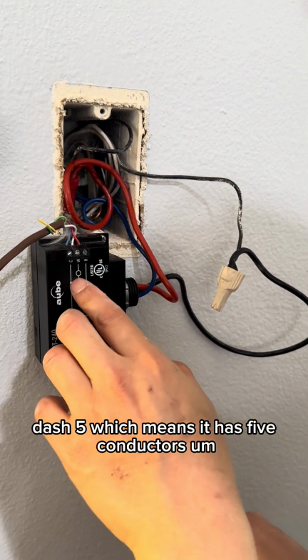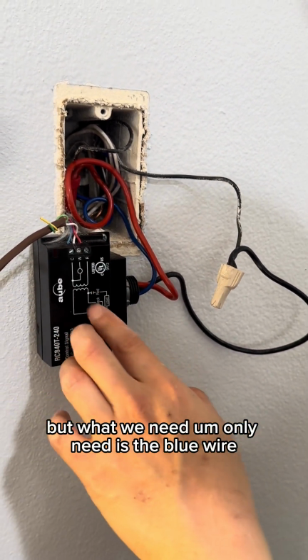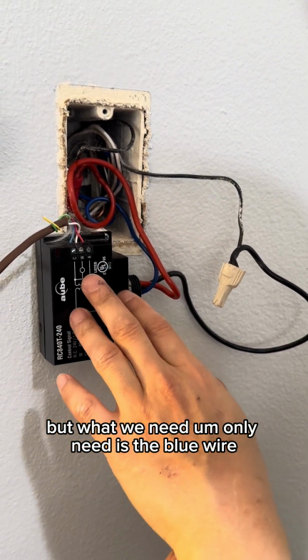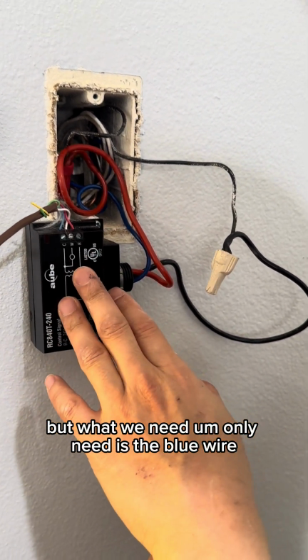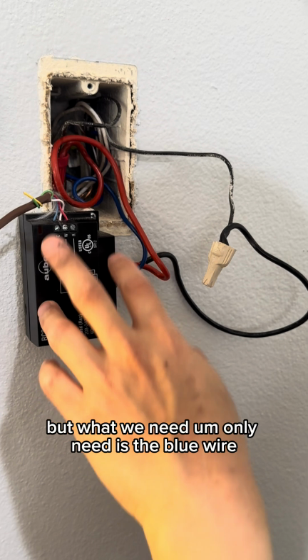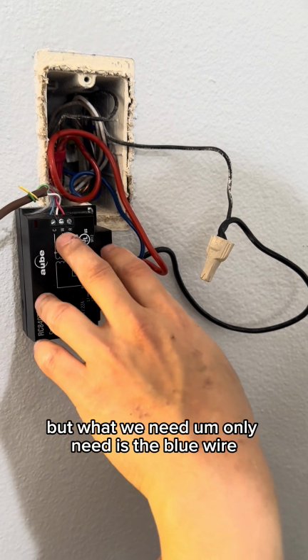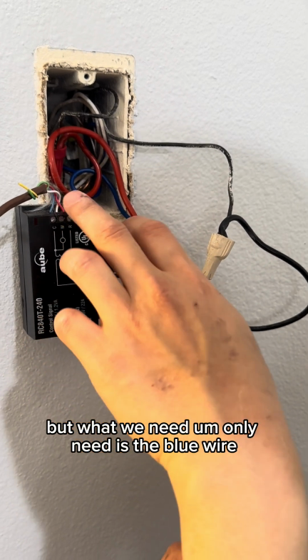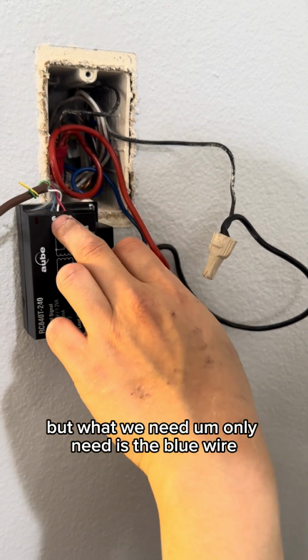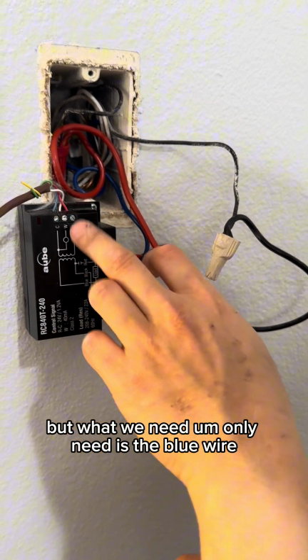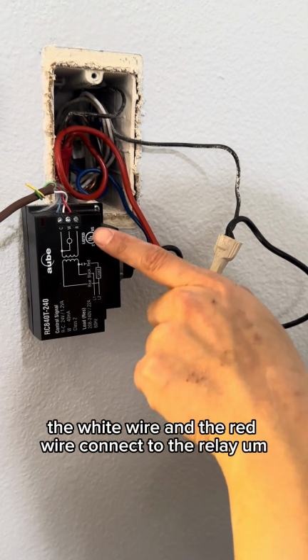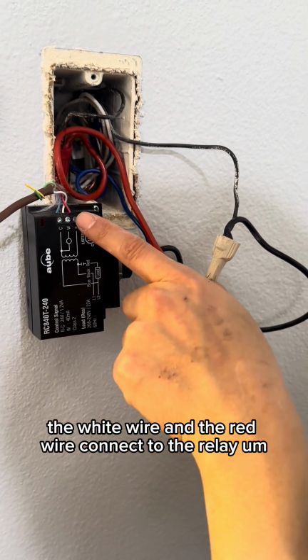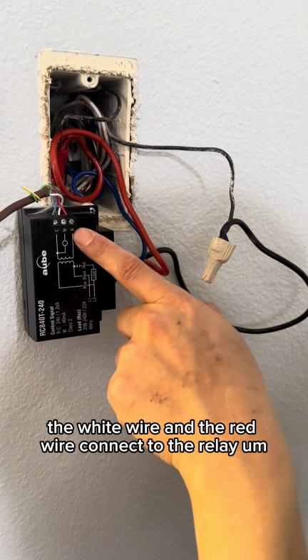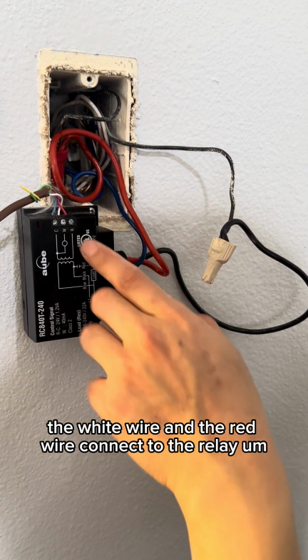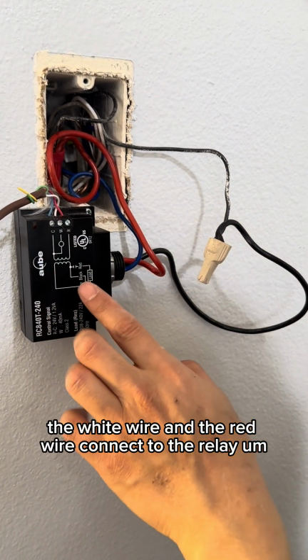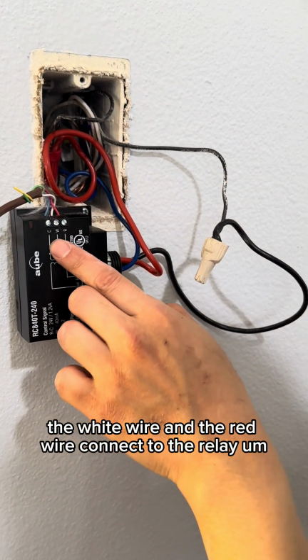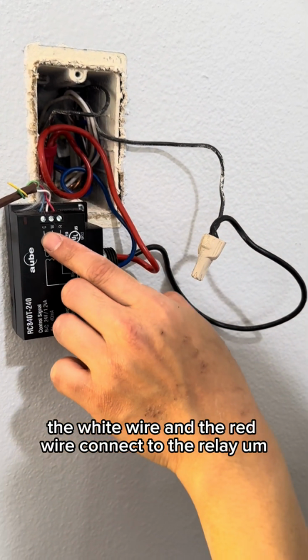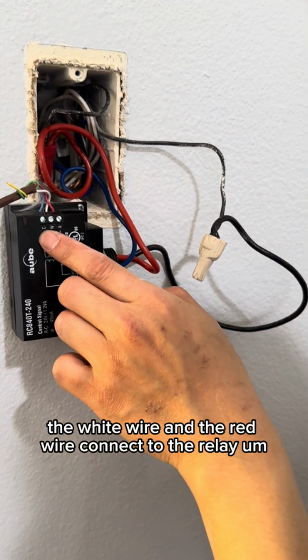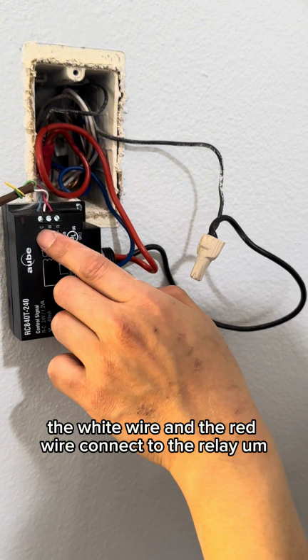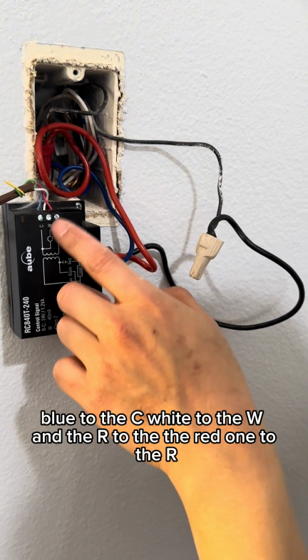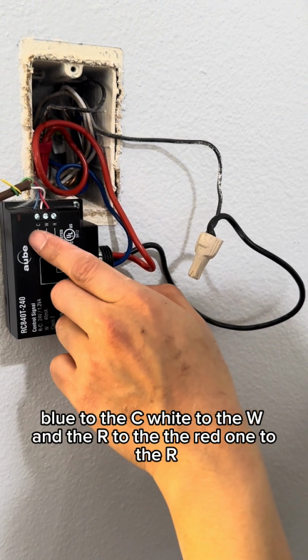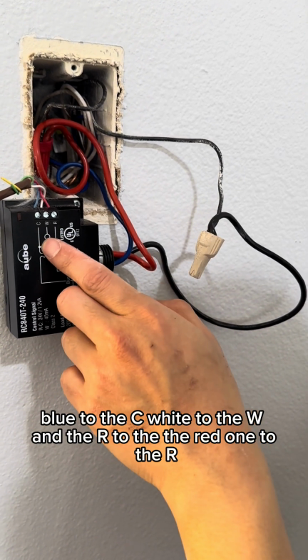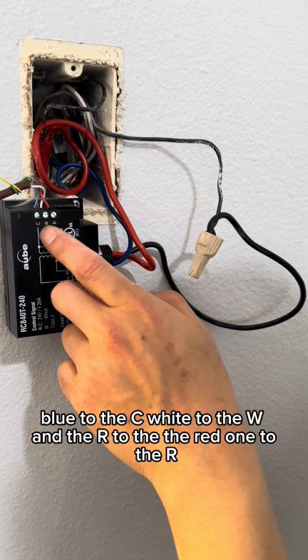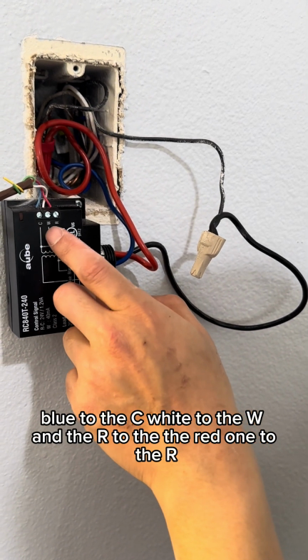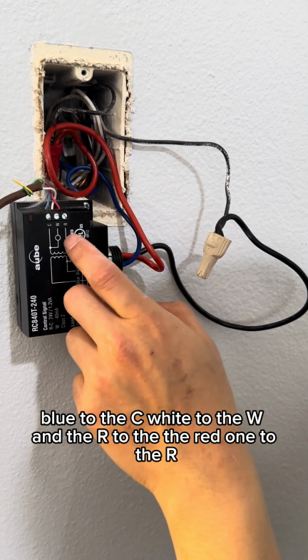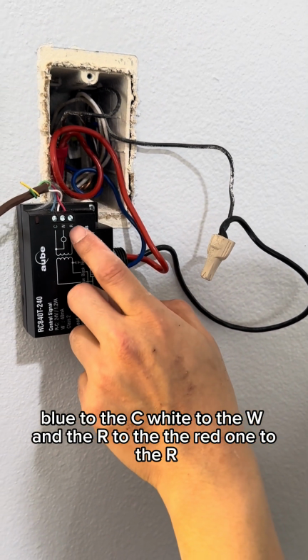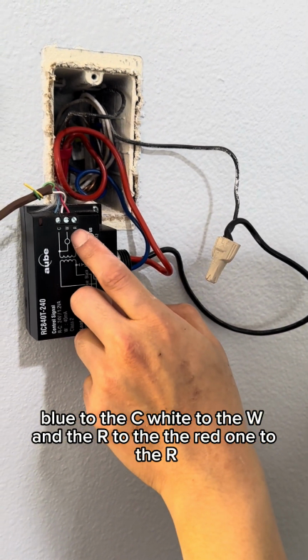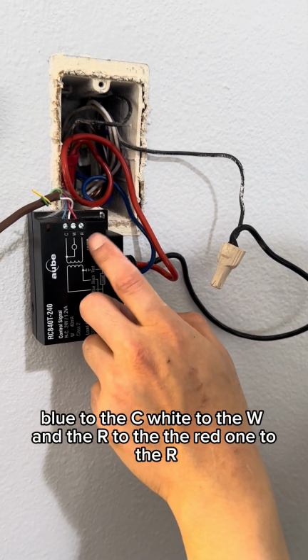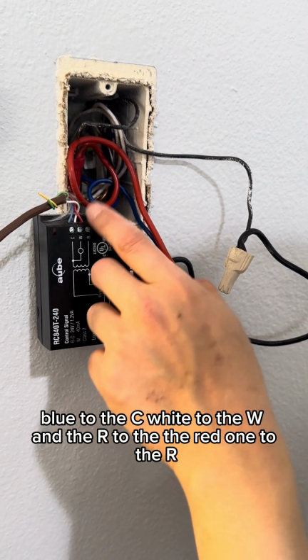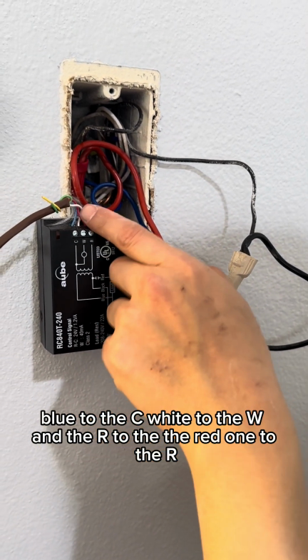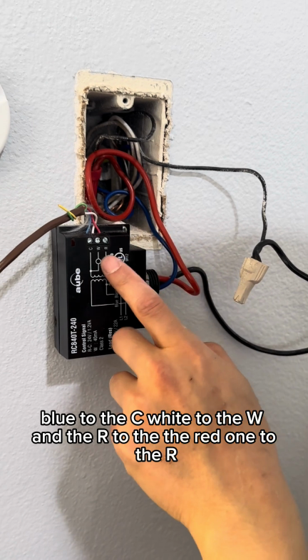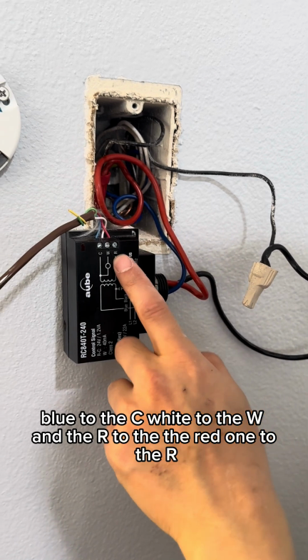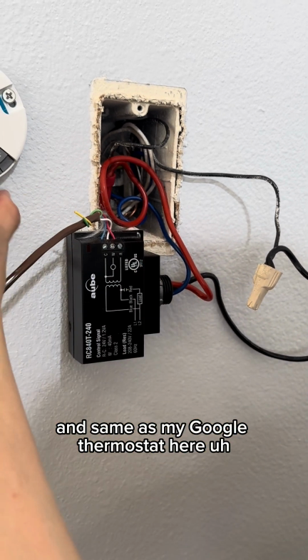What we only need is the blue wire, the white wire, and the red wire connected to the relay. Blue goes to C, white goes to W, and the red one goes to R.